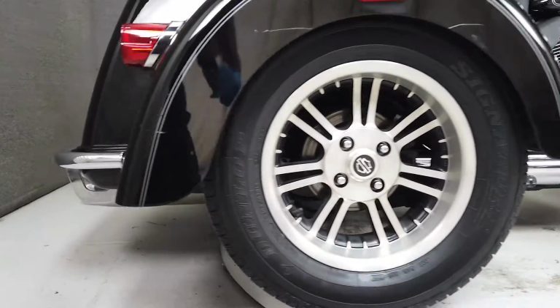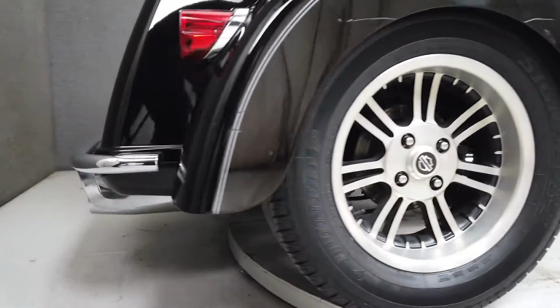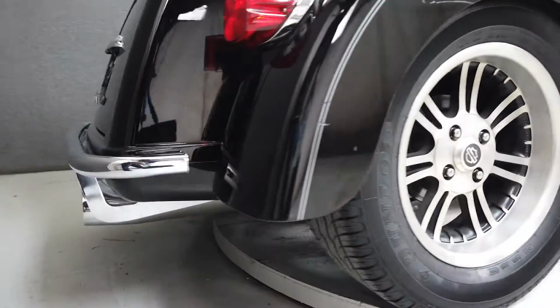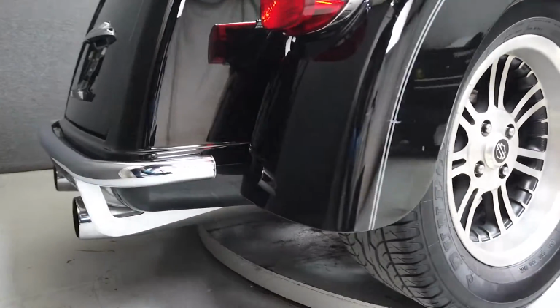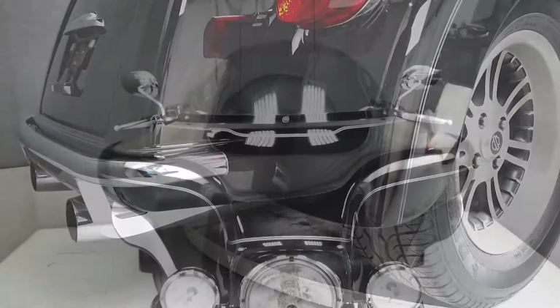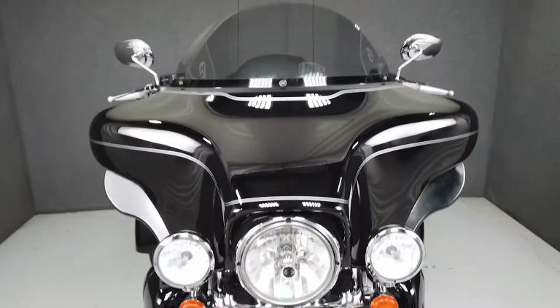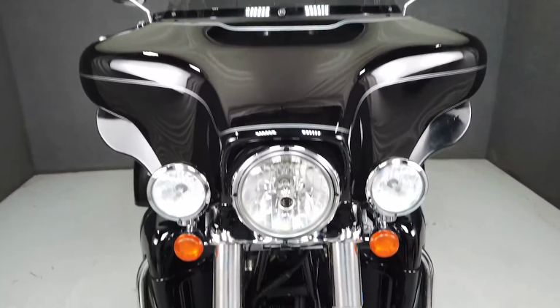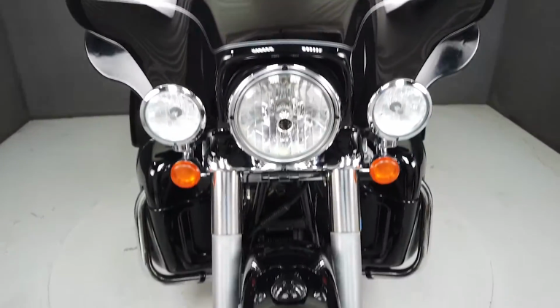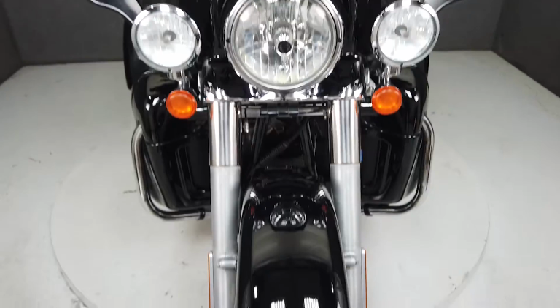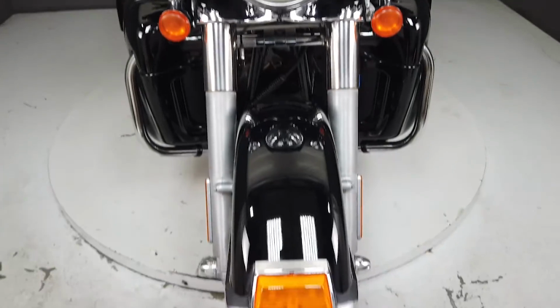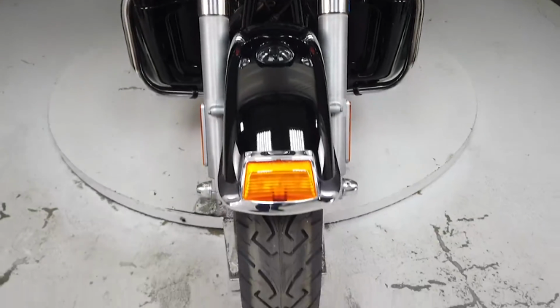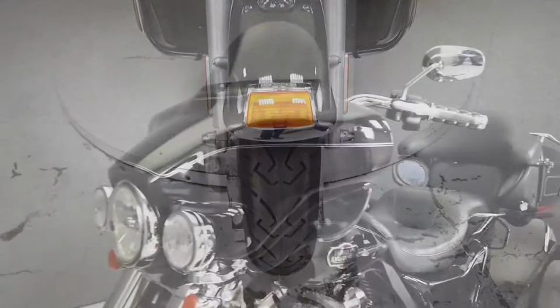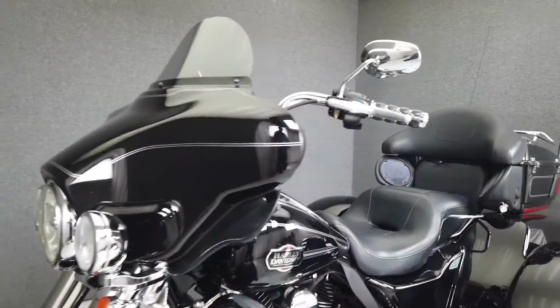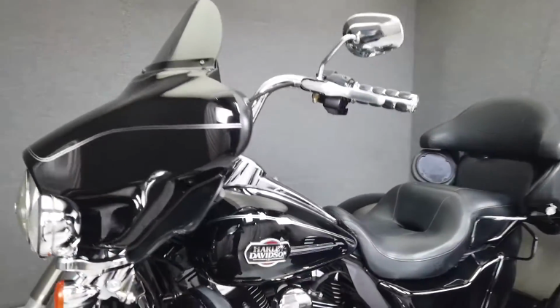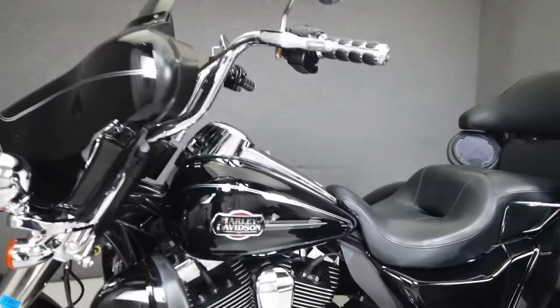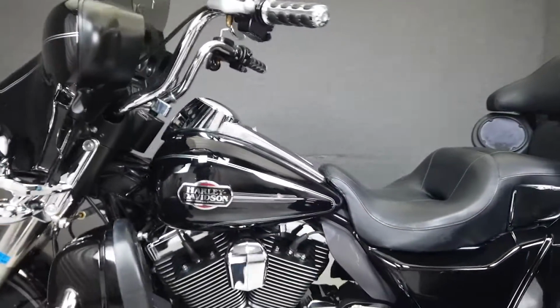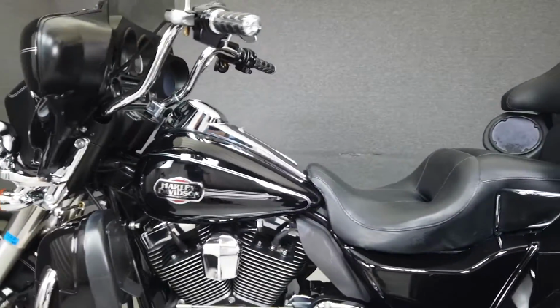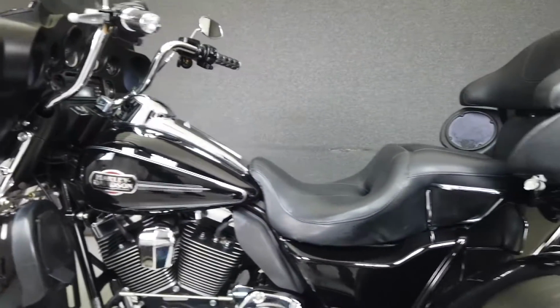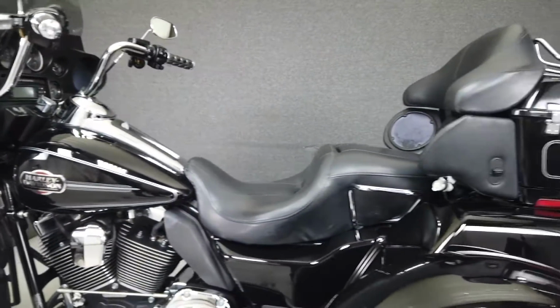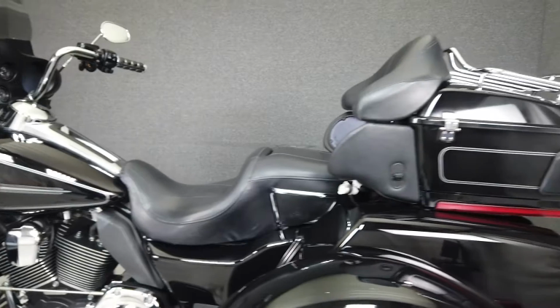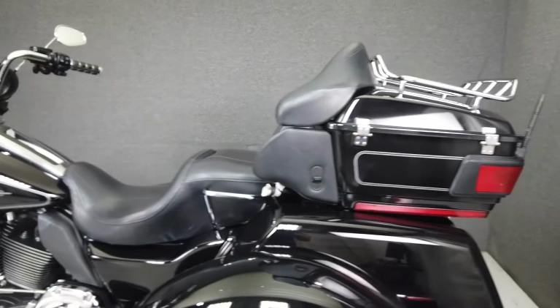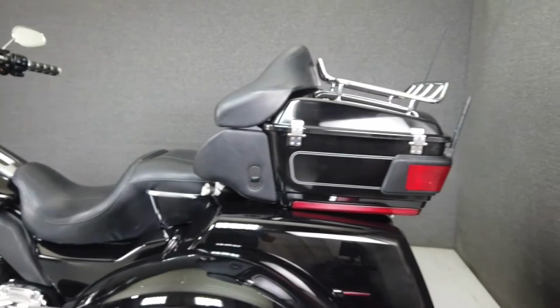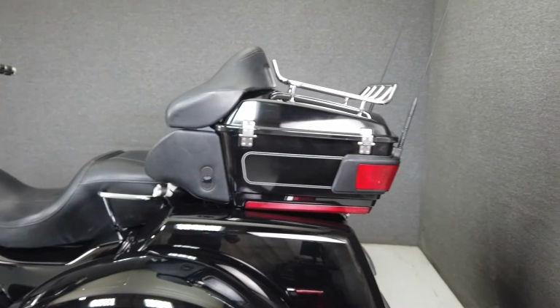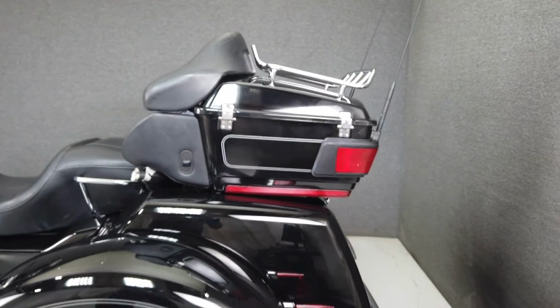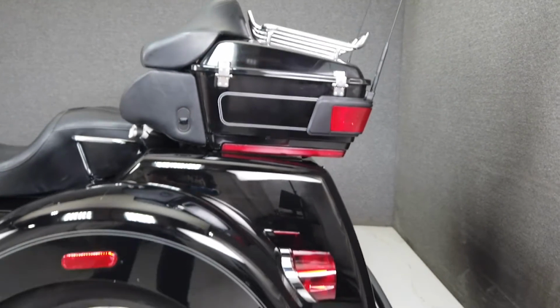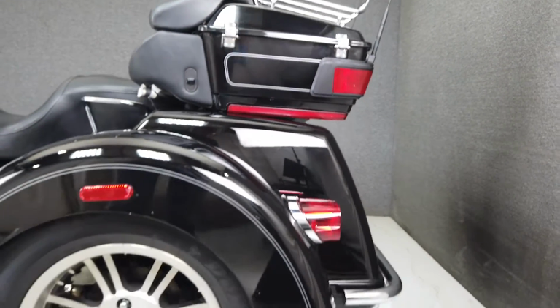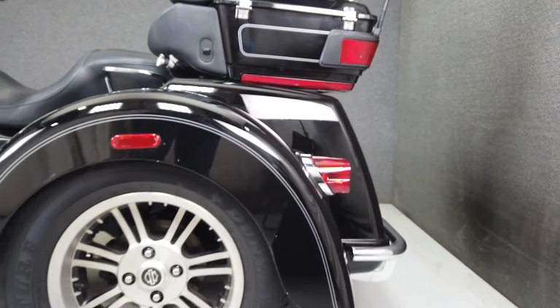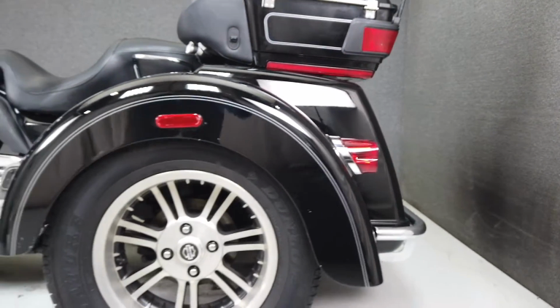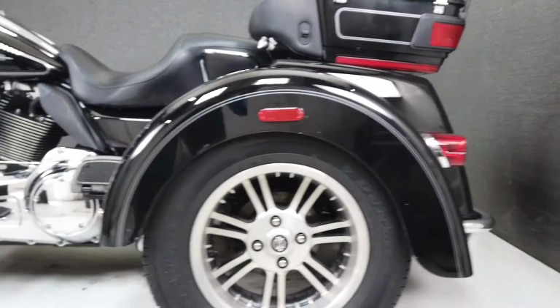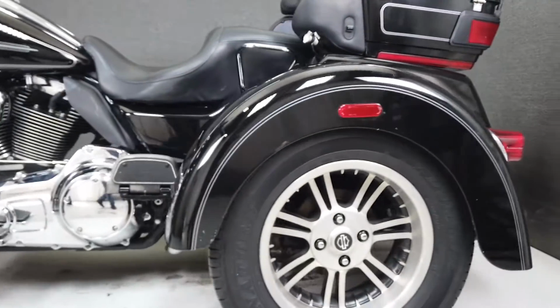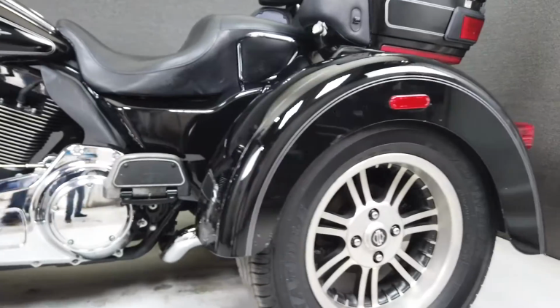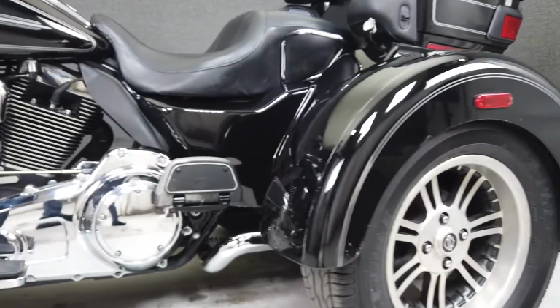The Electraglide has long been a standard in full dressers, and the Tri-Glide Ultra Classic is no exception, providing the same experience on three wheels. It's powered by Harley's time-tested 103 cubic-inch twin cam motor that puts out 100 foot-pounds of low-end torque through a six-speed transmission.